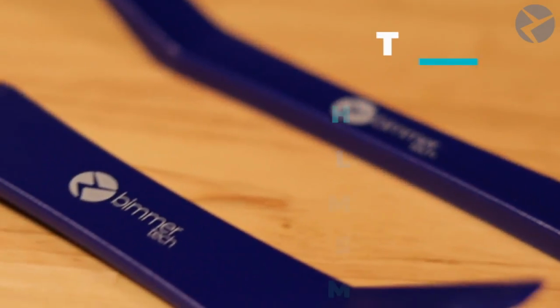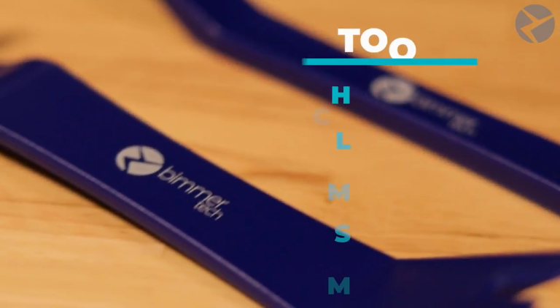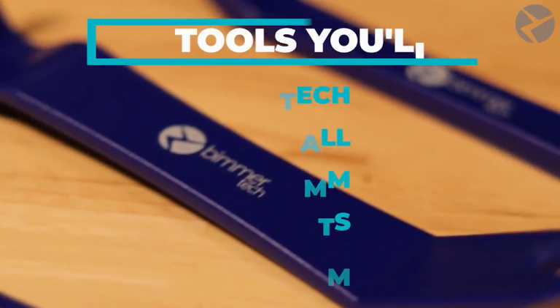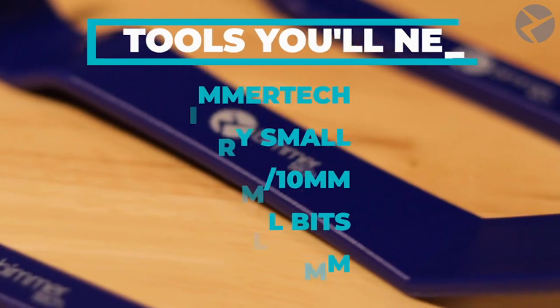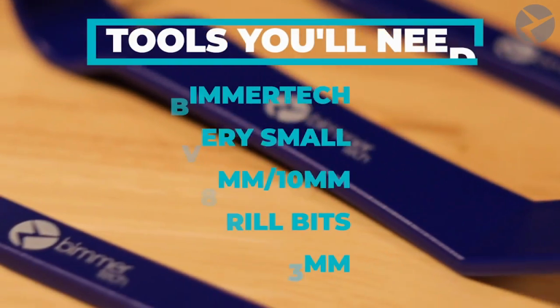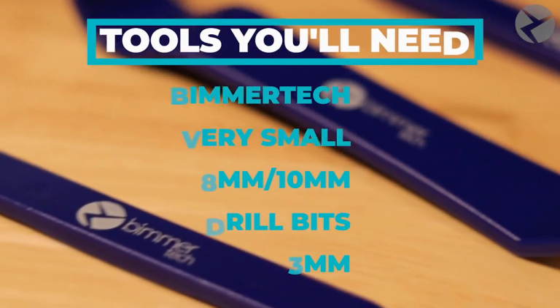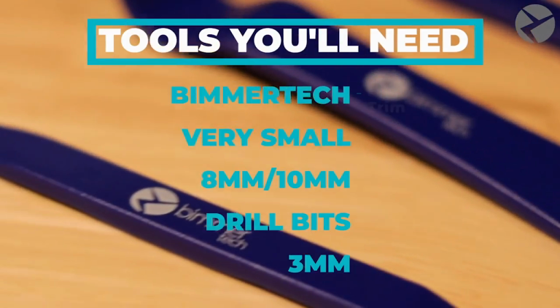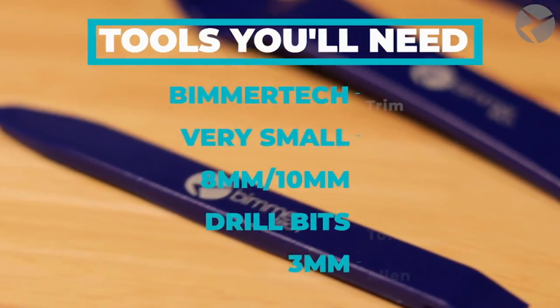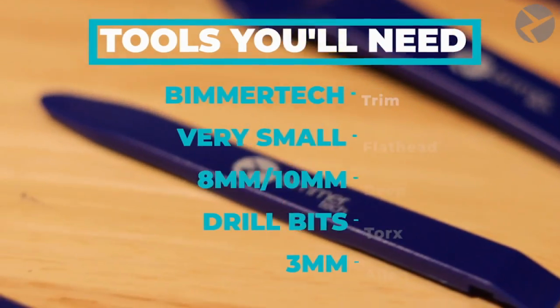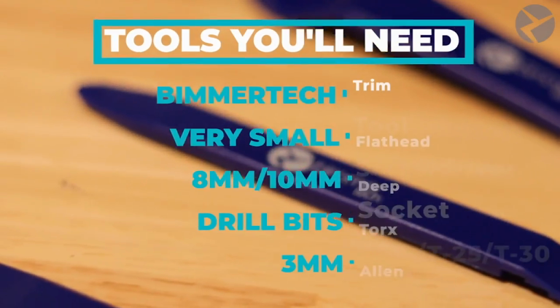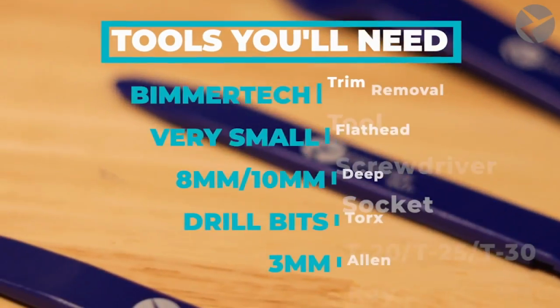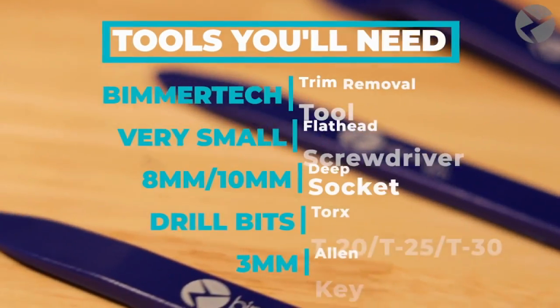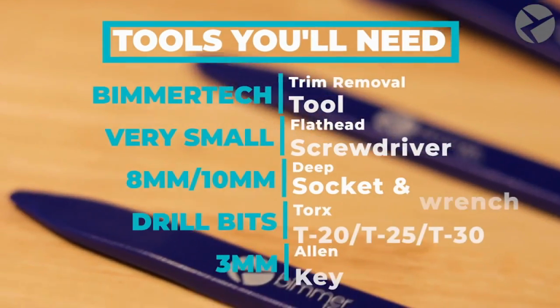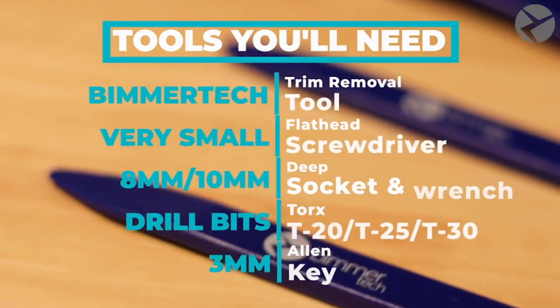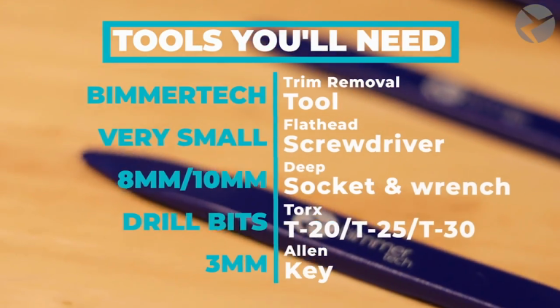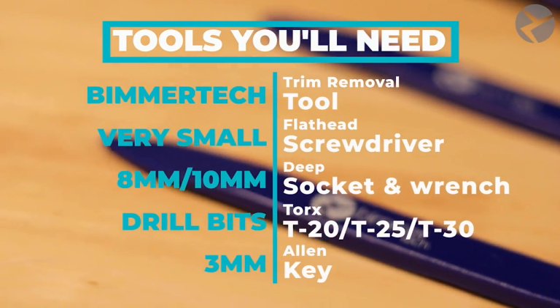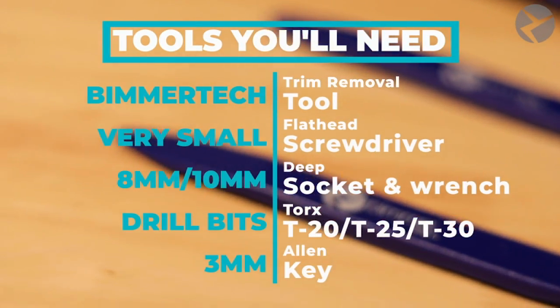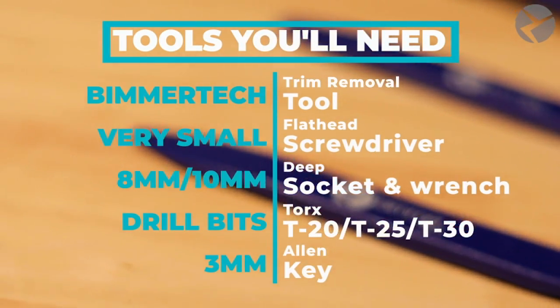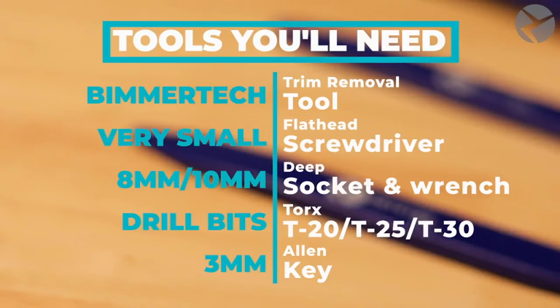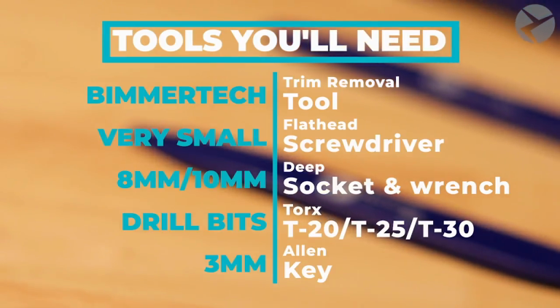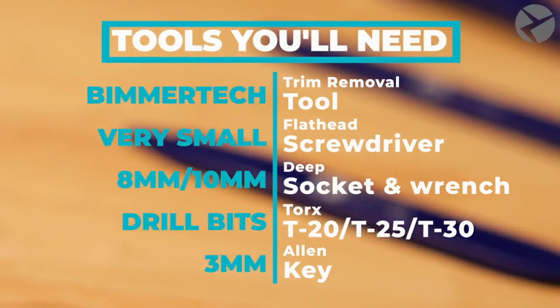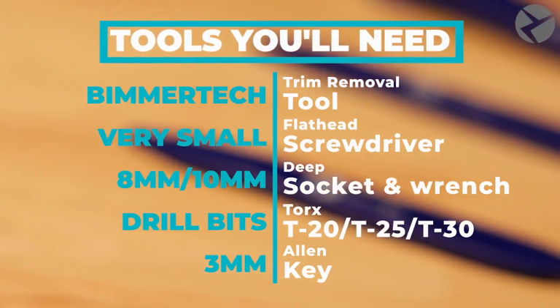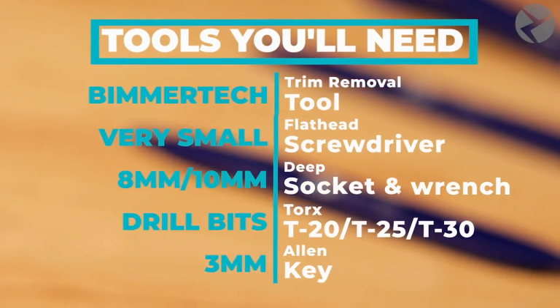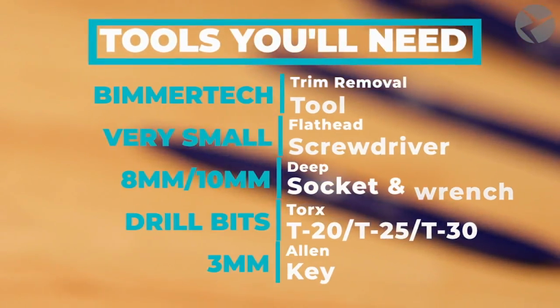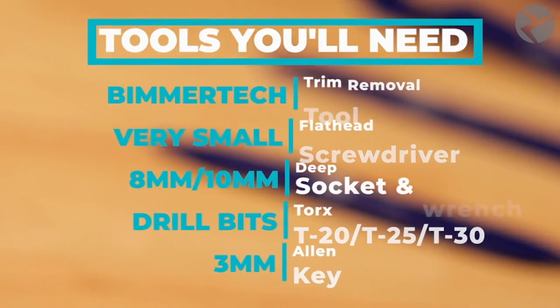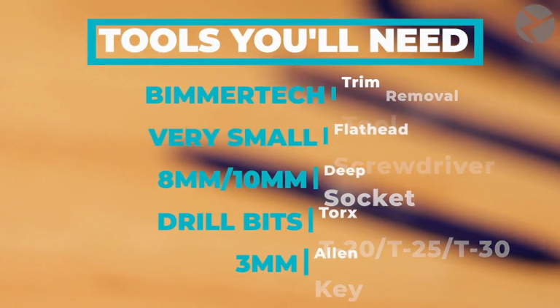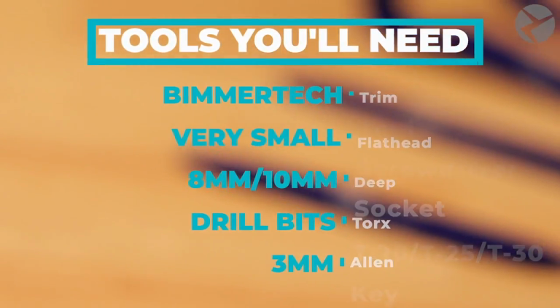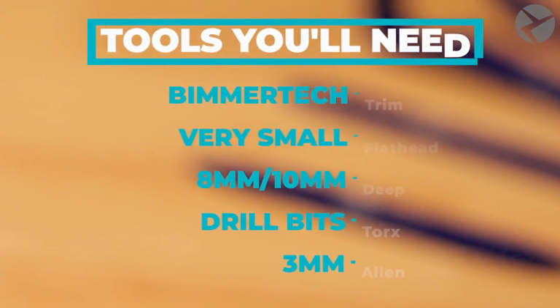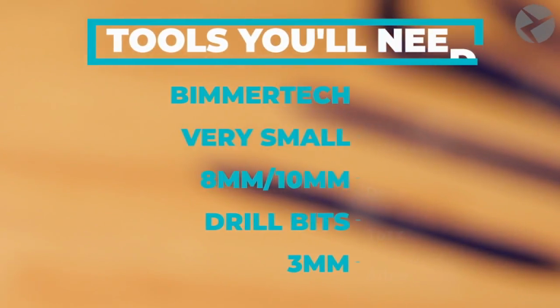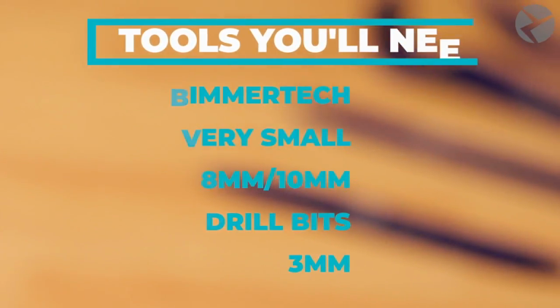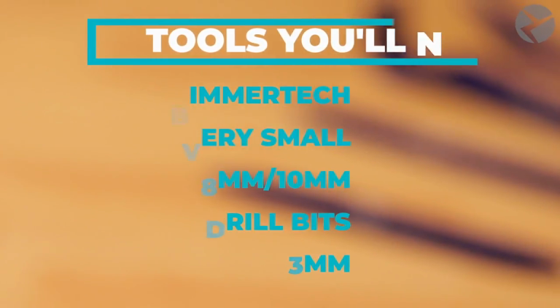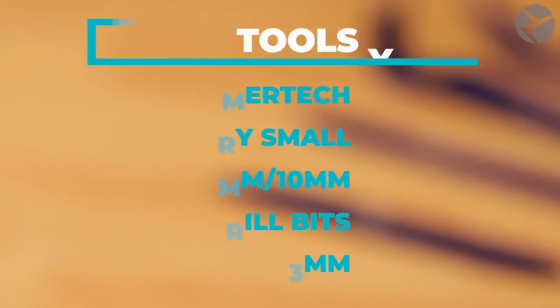Here are some tools that you'll need. And if you happen to need some trim tools, Beamer Tech makes some awesome ones. Head over to our website where you can pick them up, or you could come by our Orlando showroom here in Florida and someone can help you out.